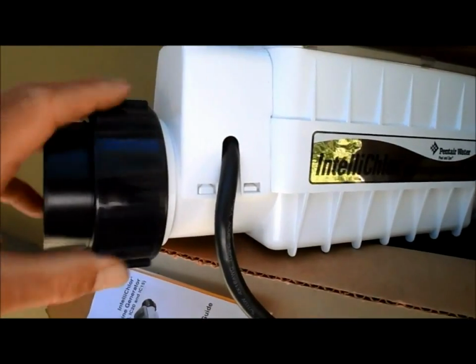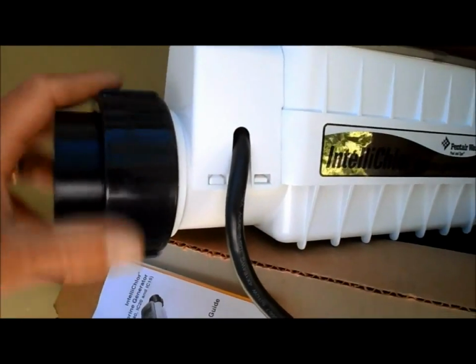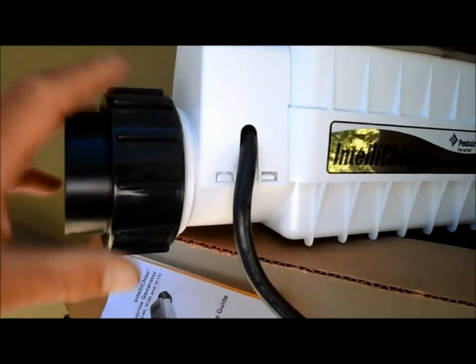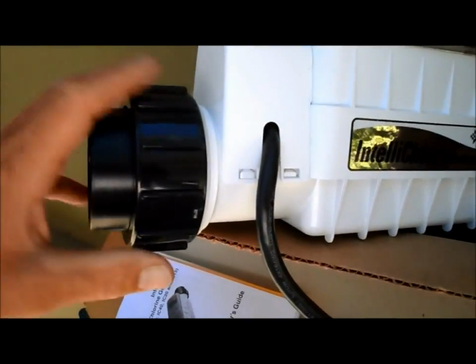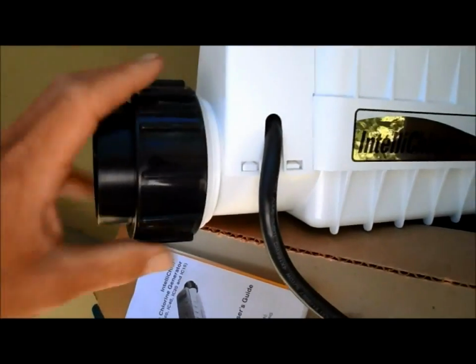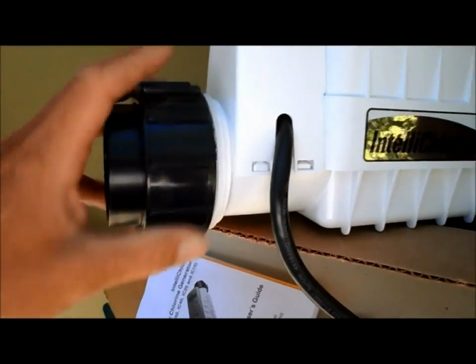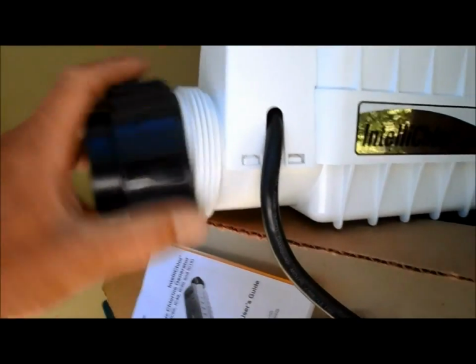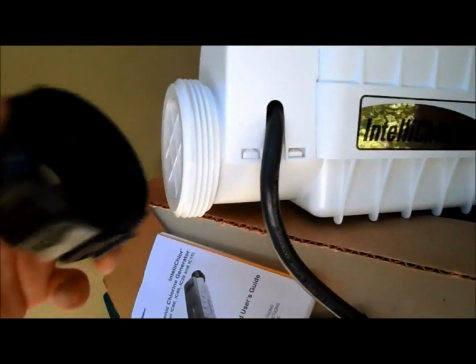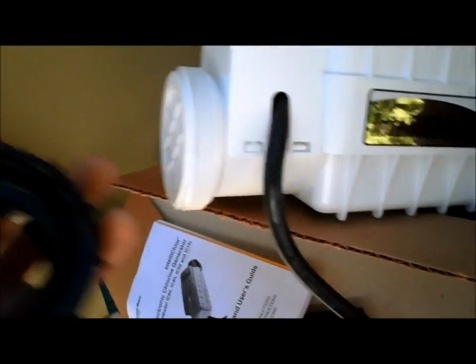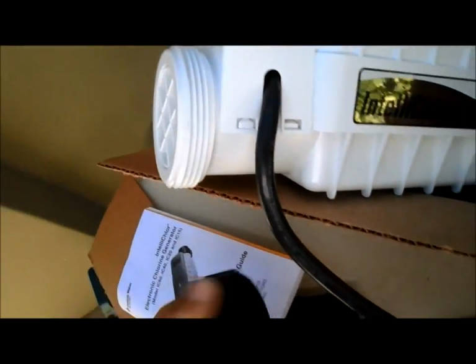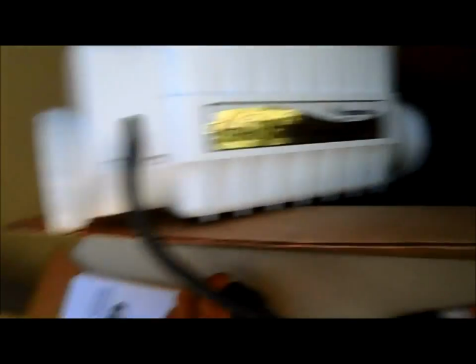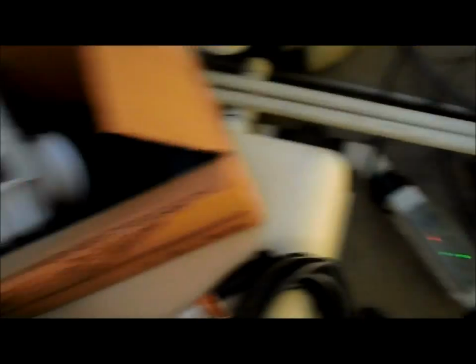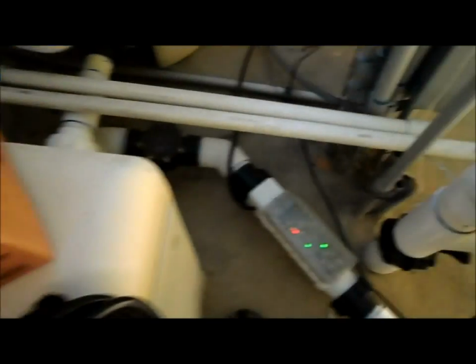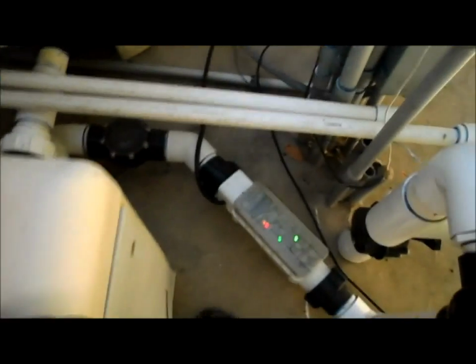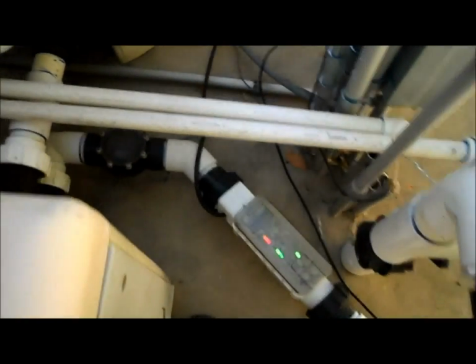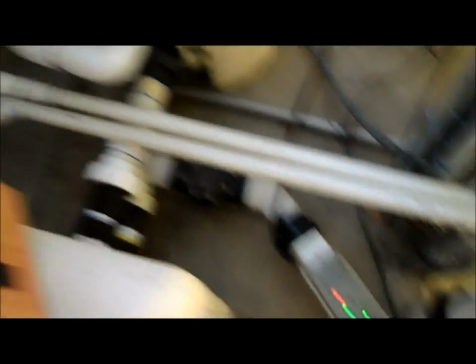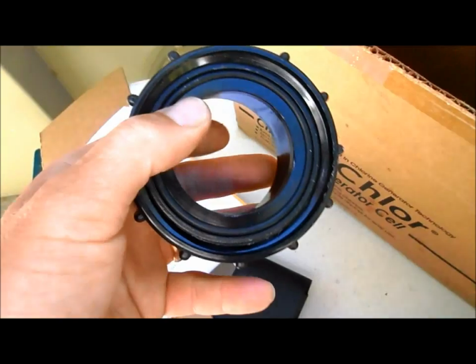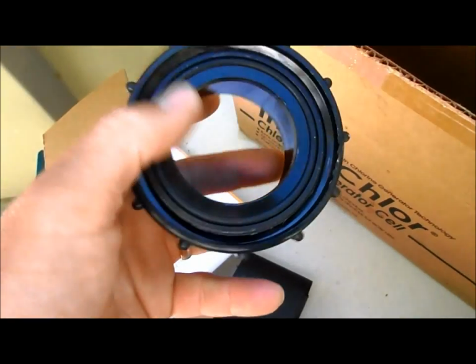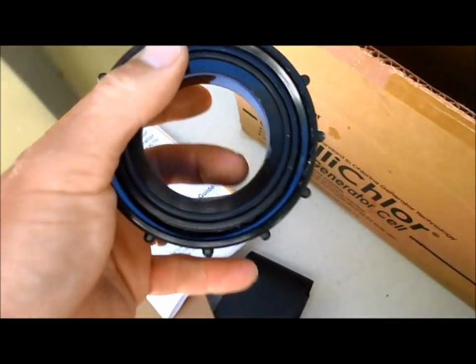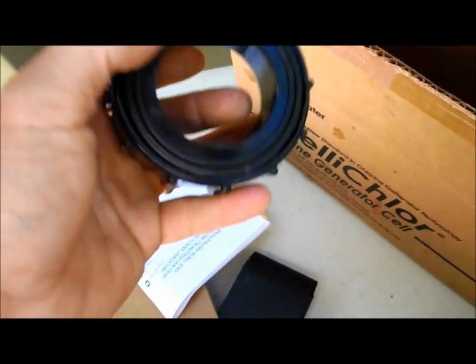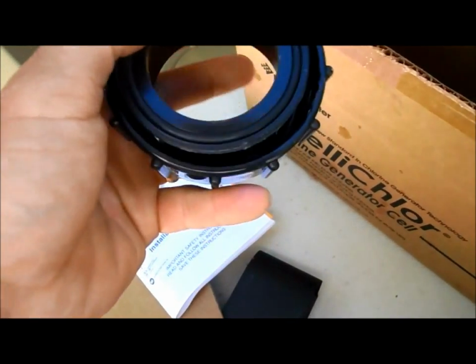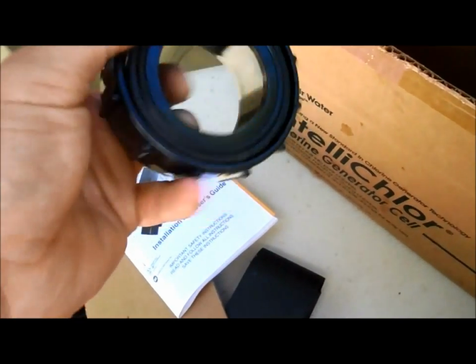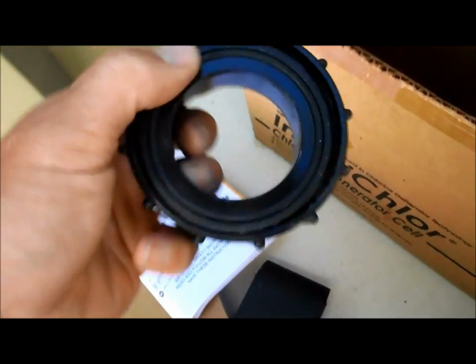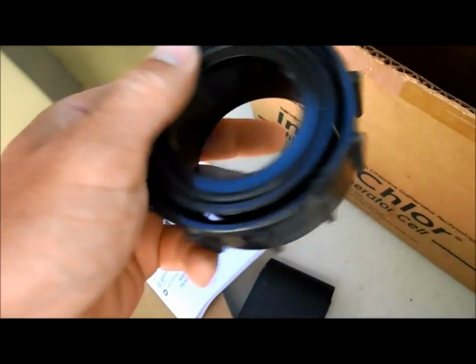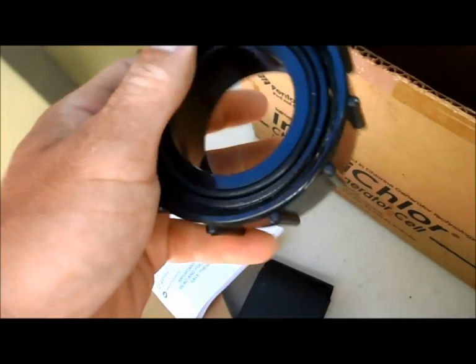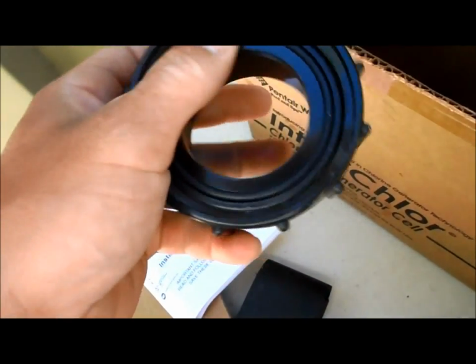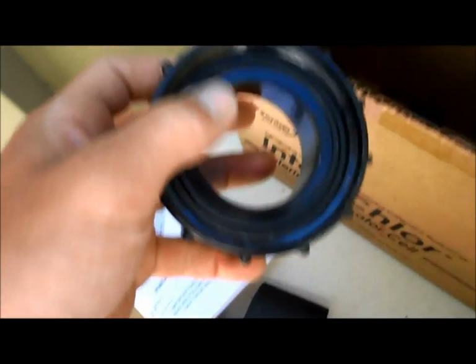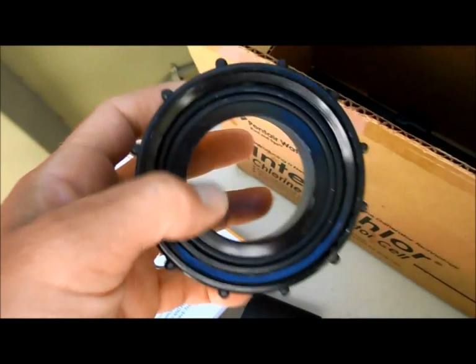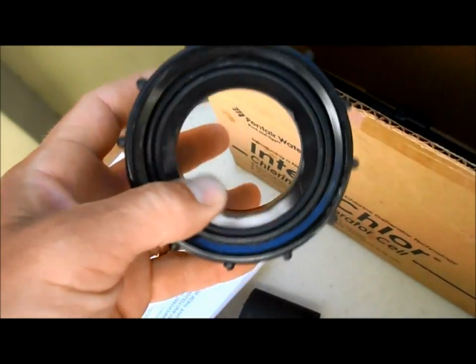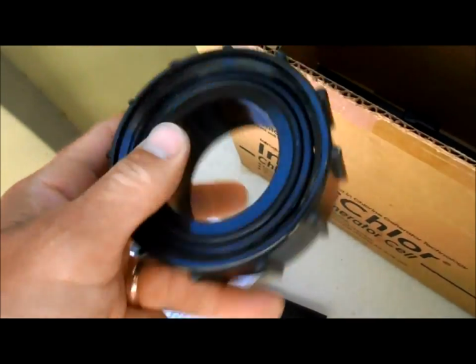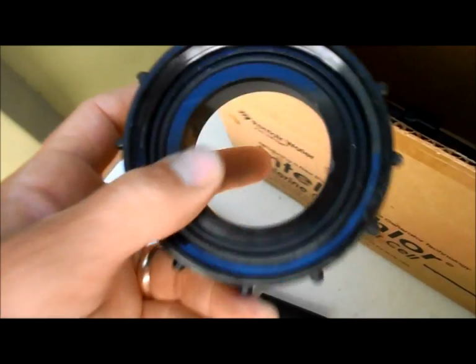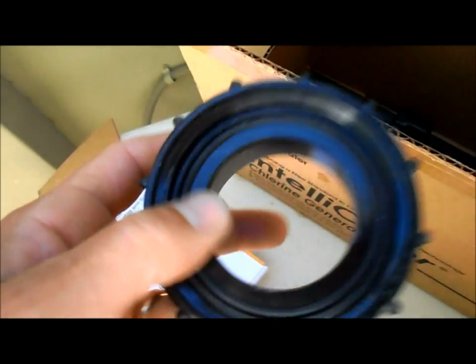It comes with the whole union, but you don't actually need these since the cell already has the unions on there. You definitely want to keep them though, because they have new o-rings, so you can change your o-ring out at this time as well.